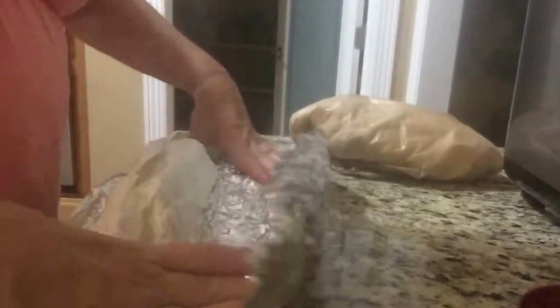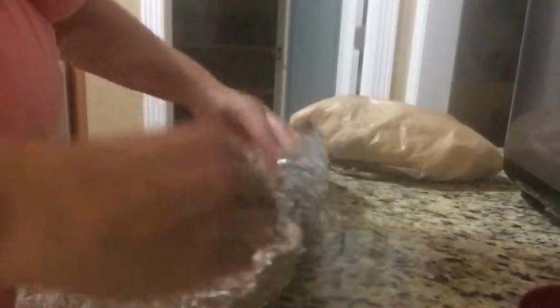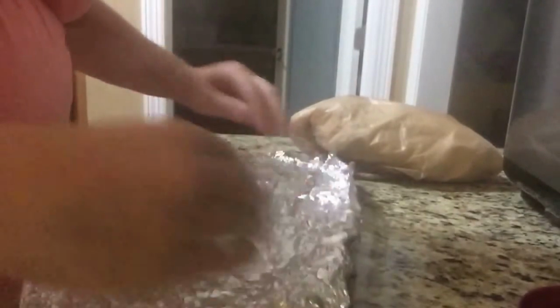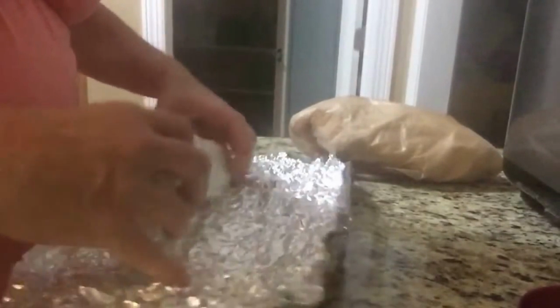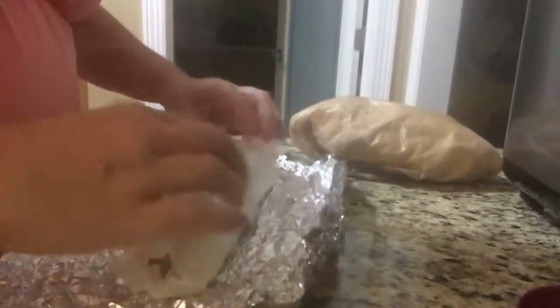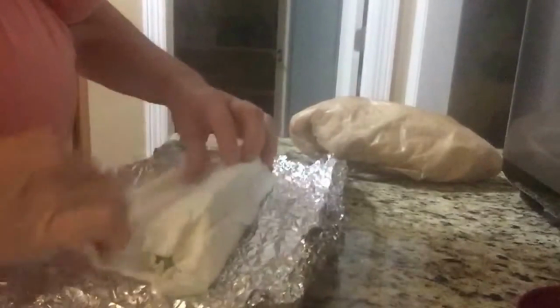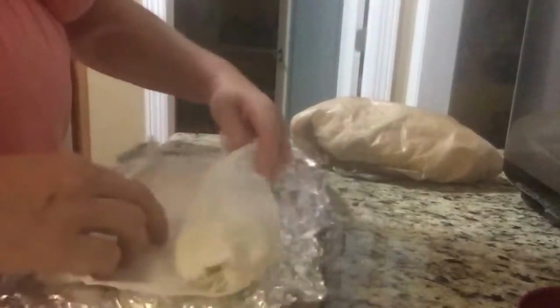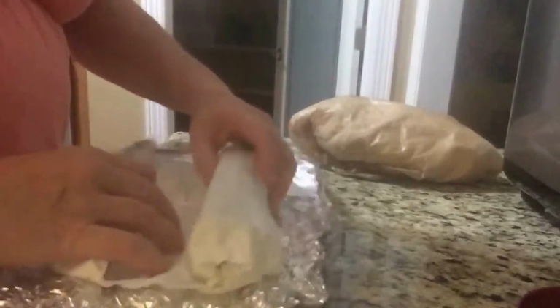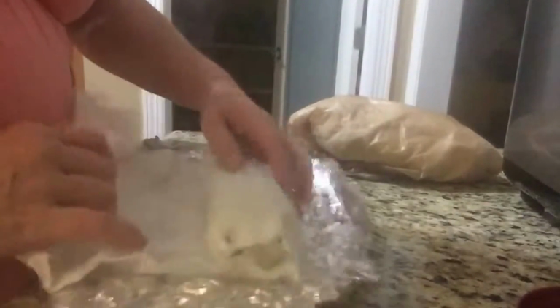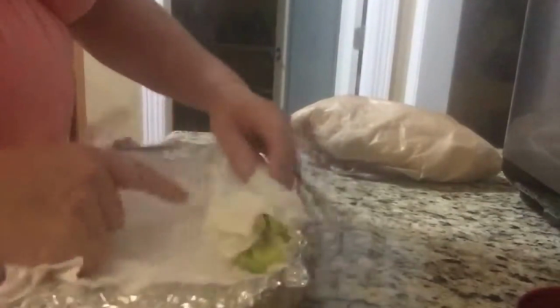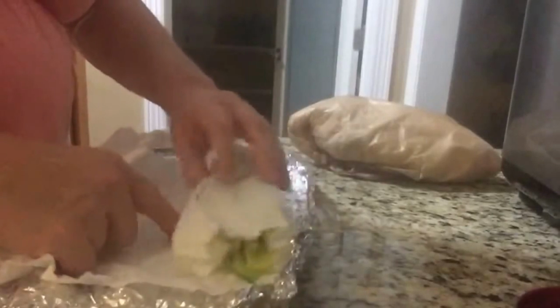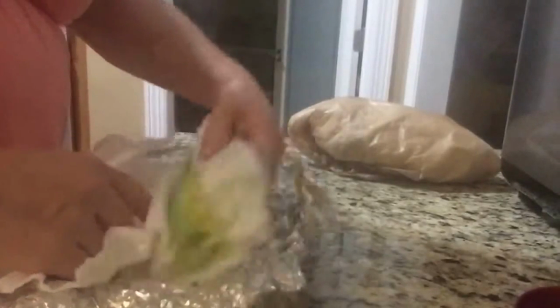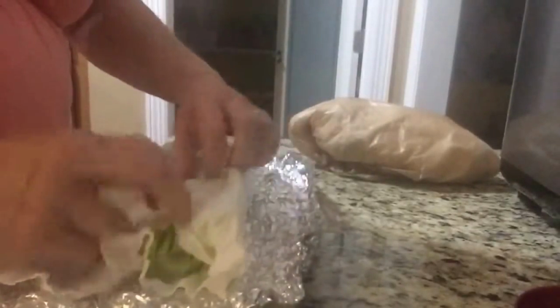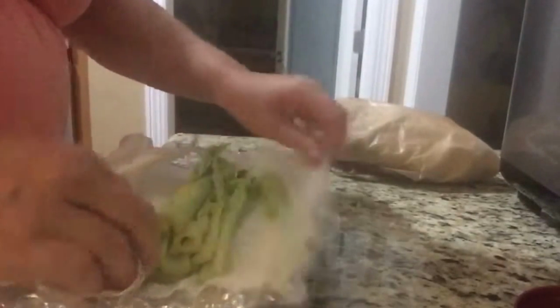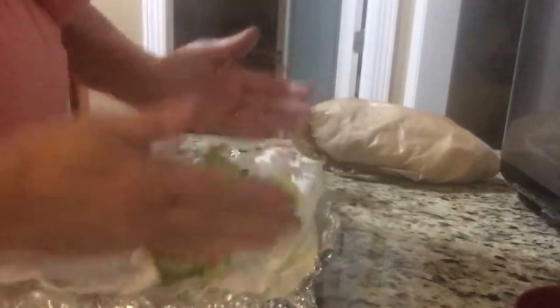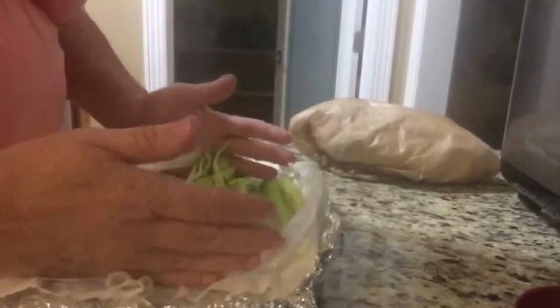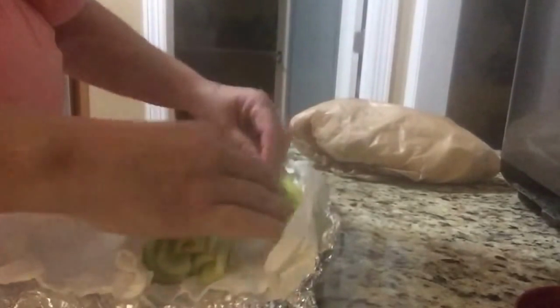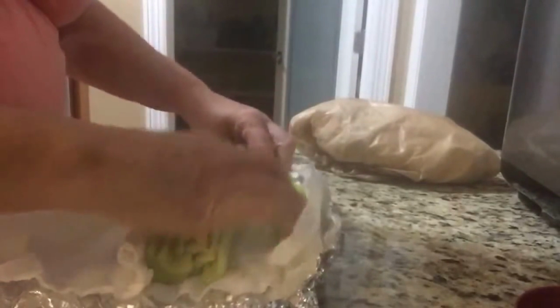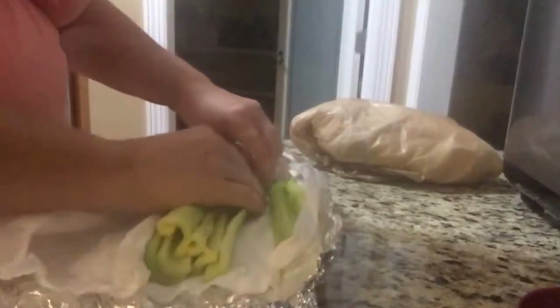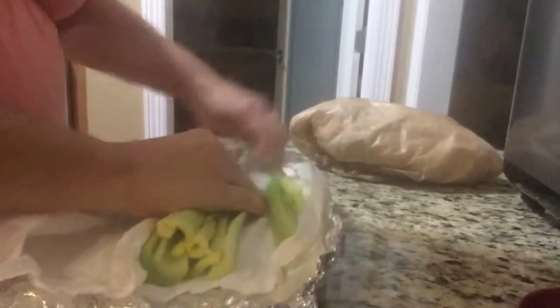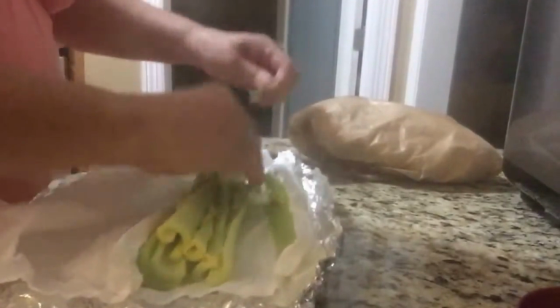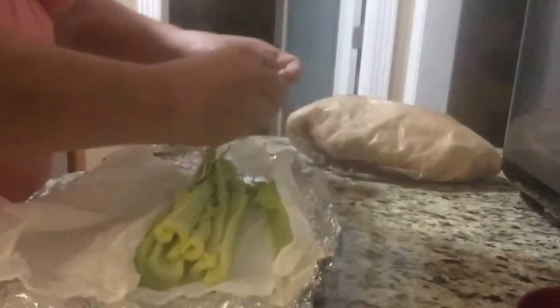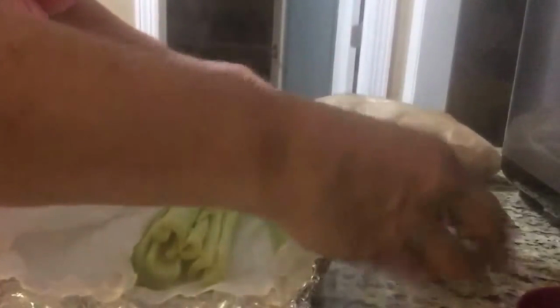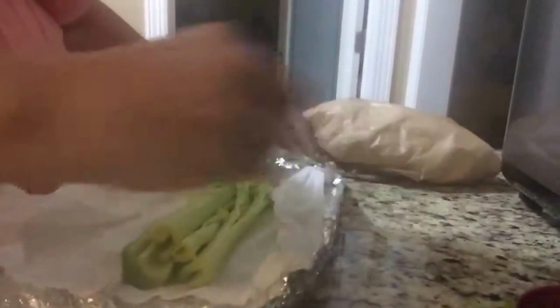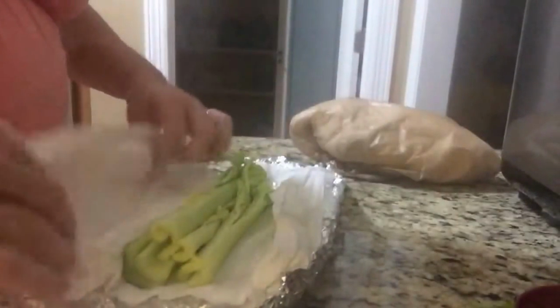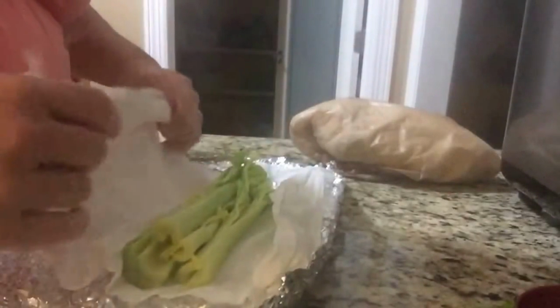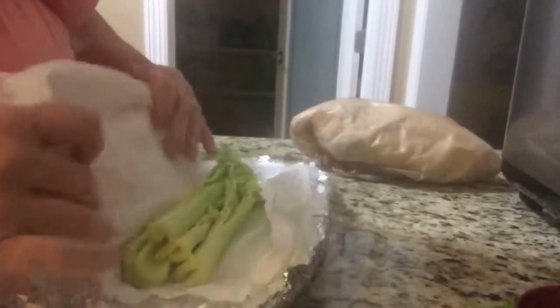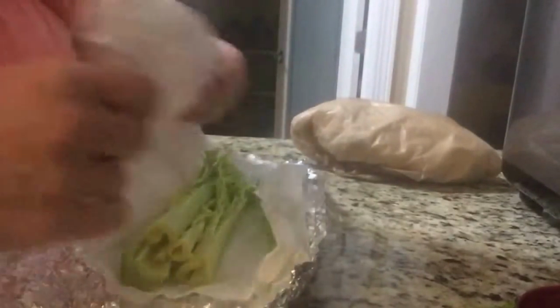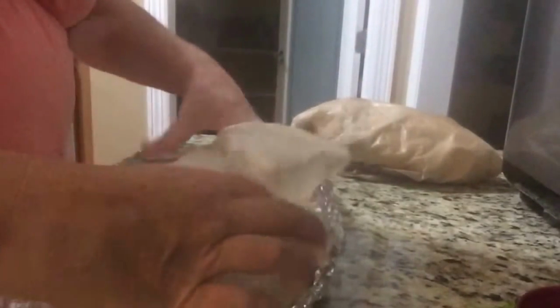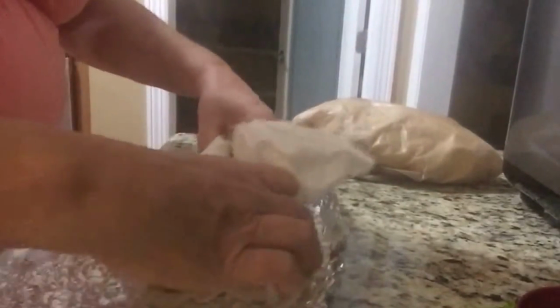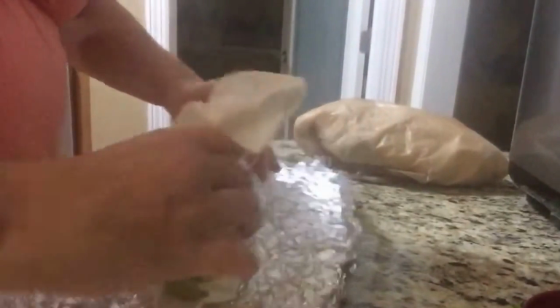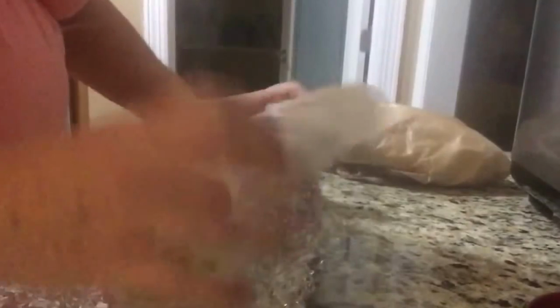If it's celery, this is a trick I've been doing for years. Take your celery — you see I don't have much left here — cut the ends off, wash it, and dry it with some paper towel.